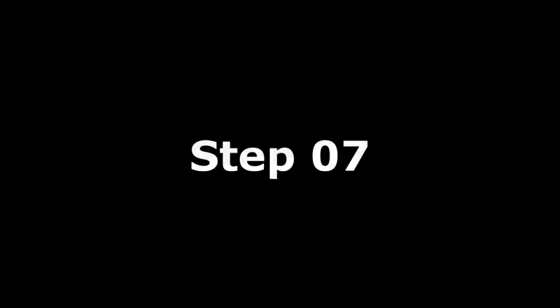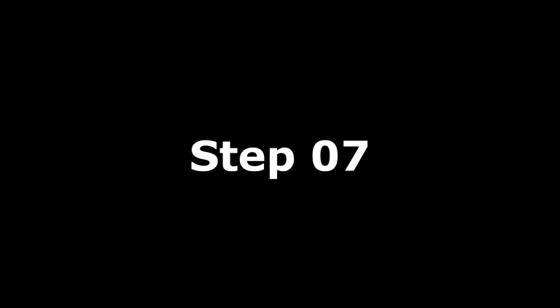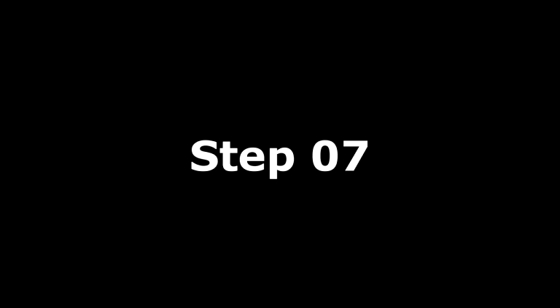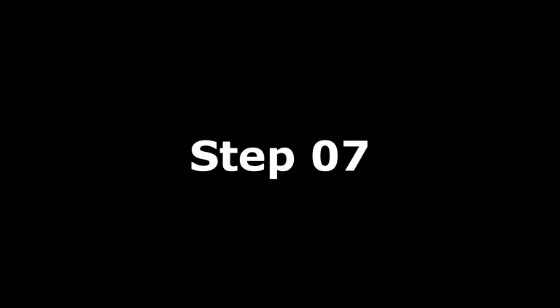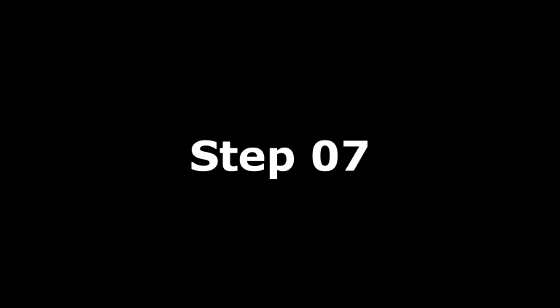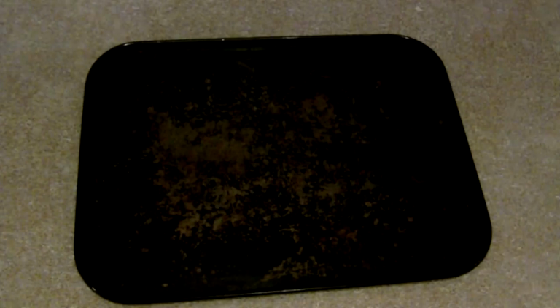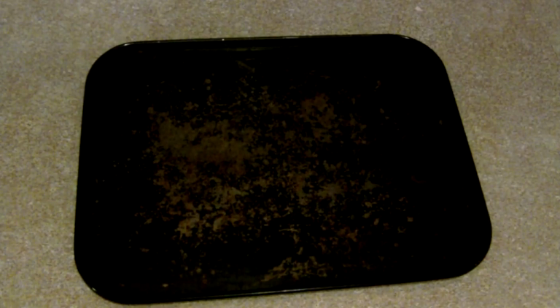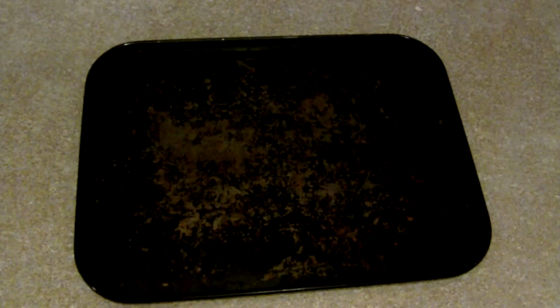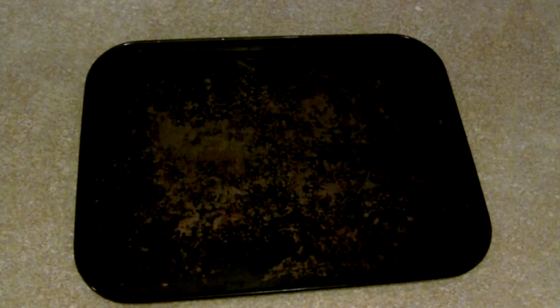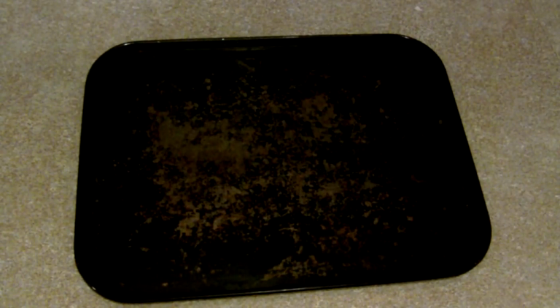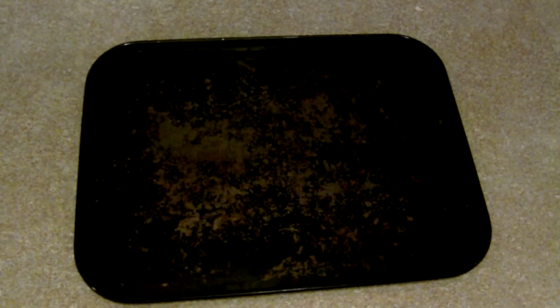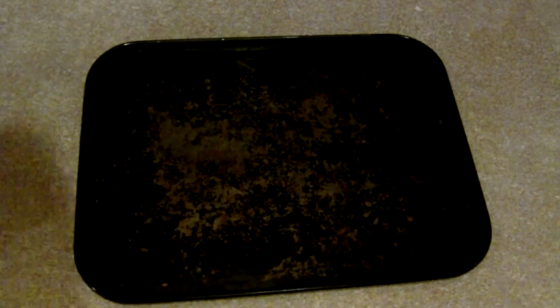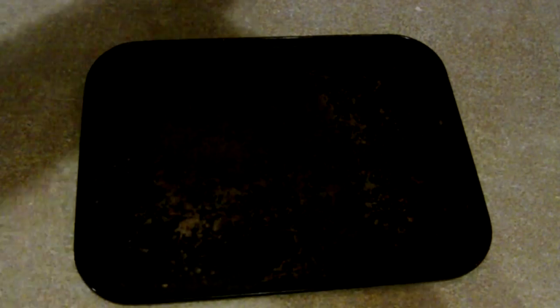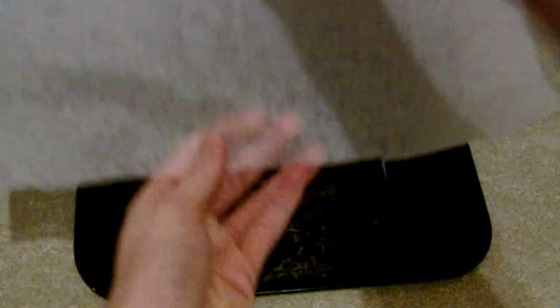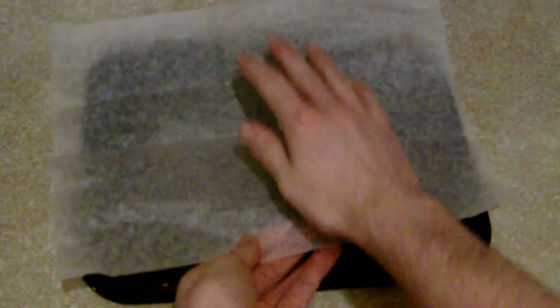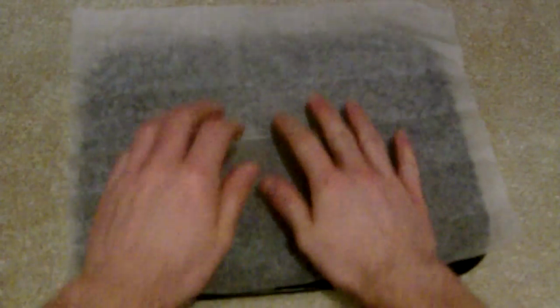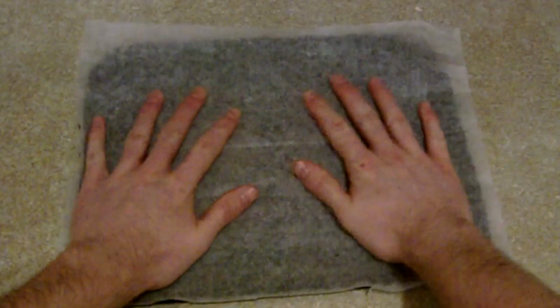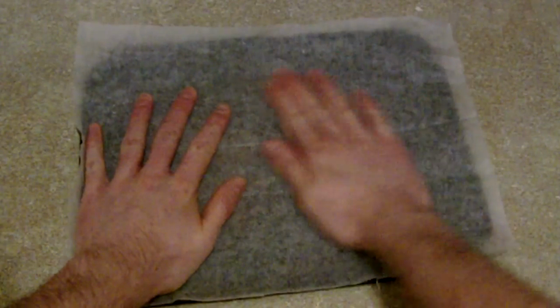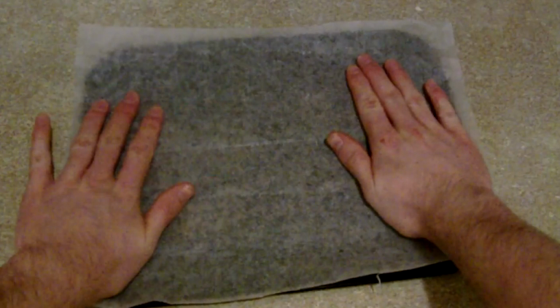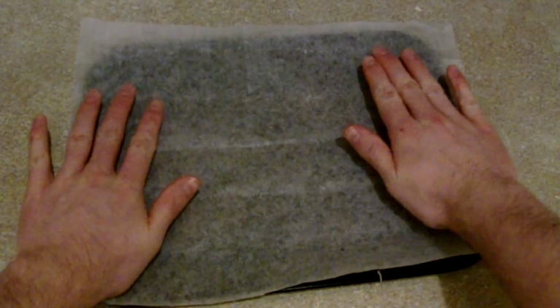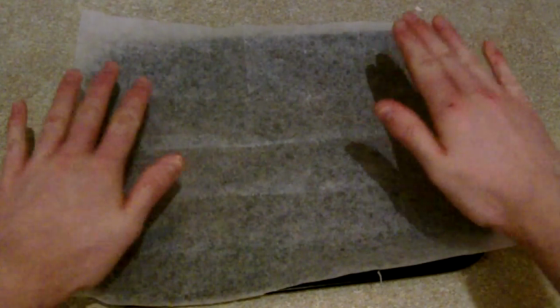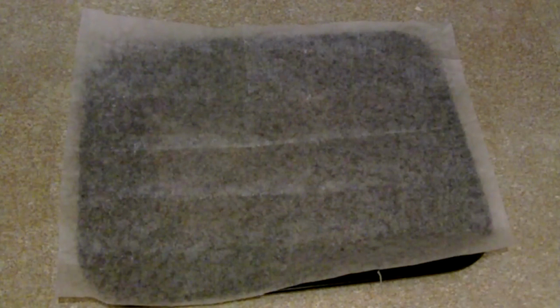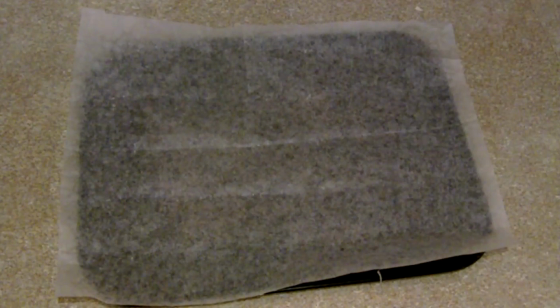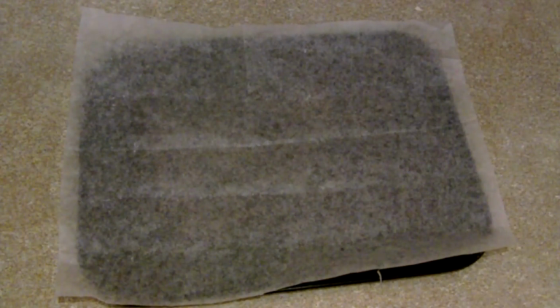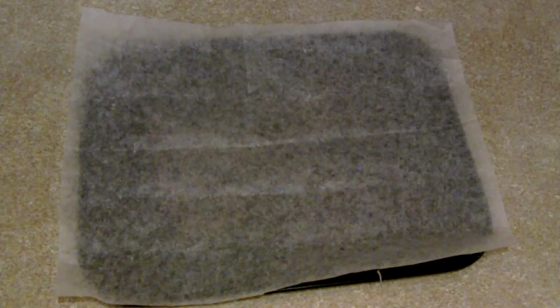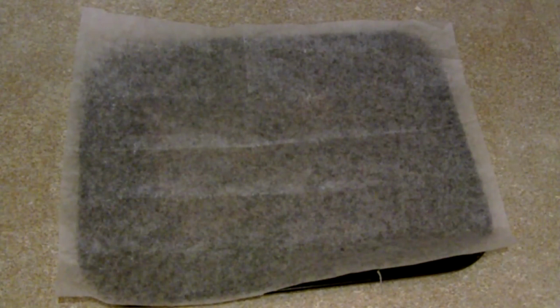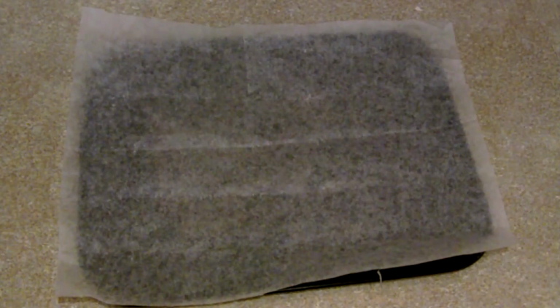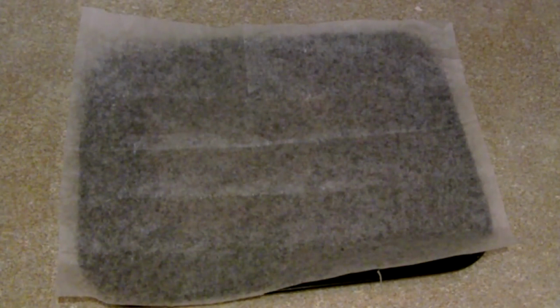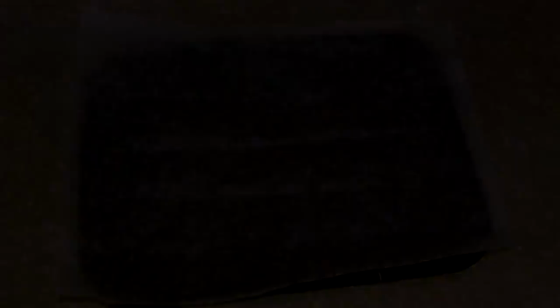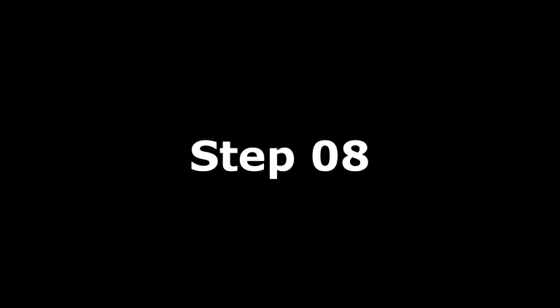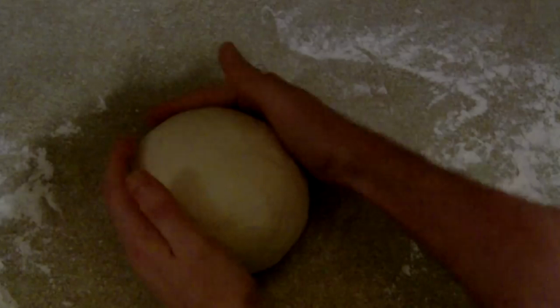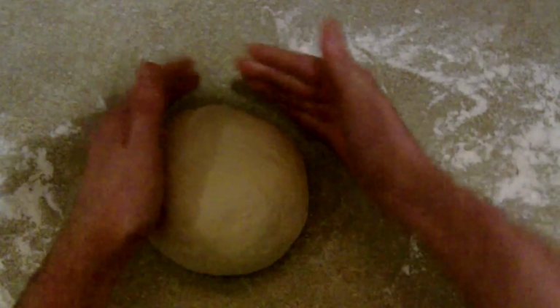Step seven: line a baking tray with baking parchment — it specifically says don't use greaseproof paper. Although I don't know what the difference is, I've always believed they are sort of the same thing with slight differences, but that's what it says. Step eight: shape the dough.